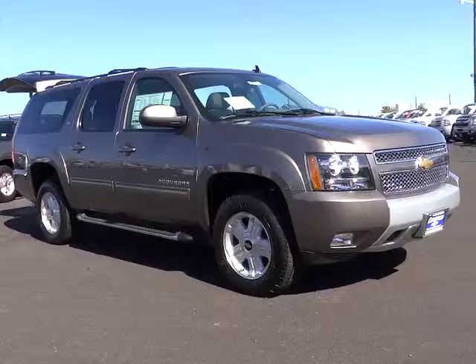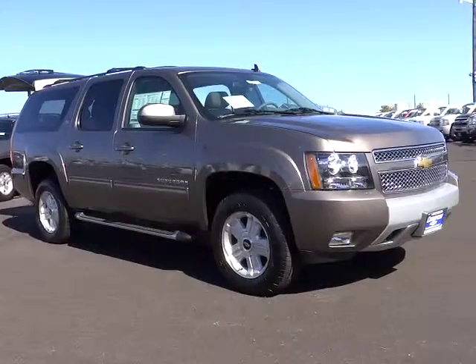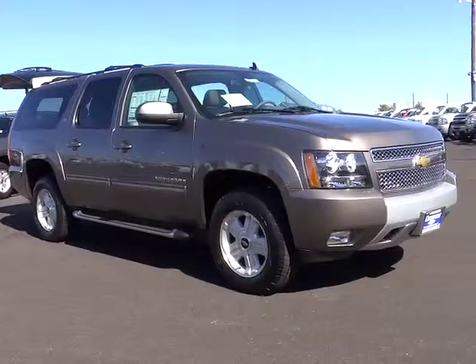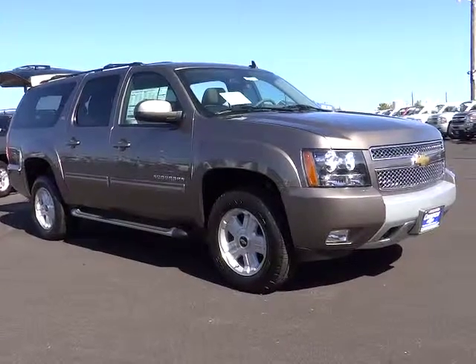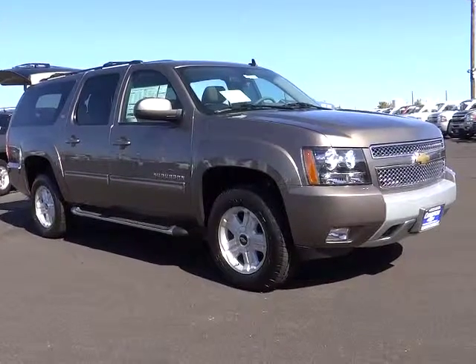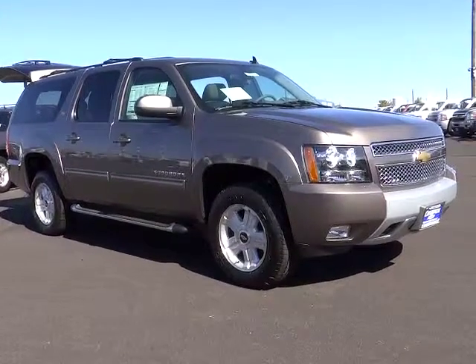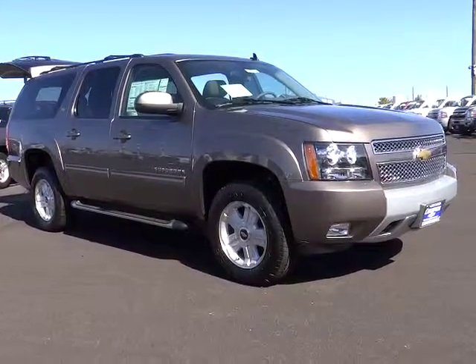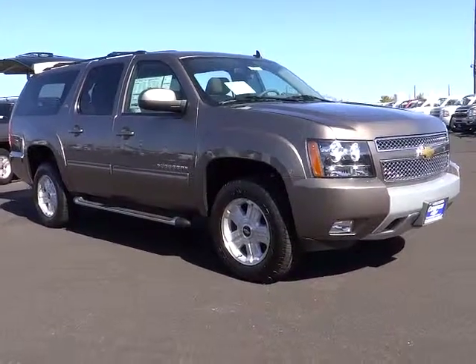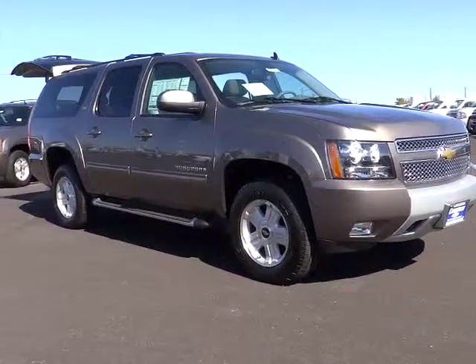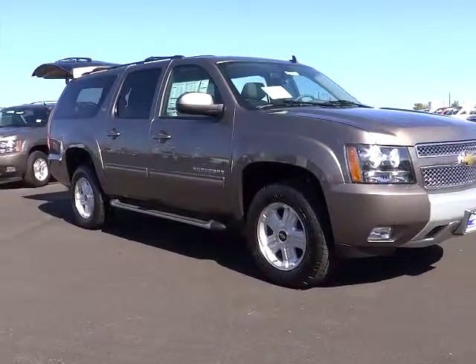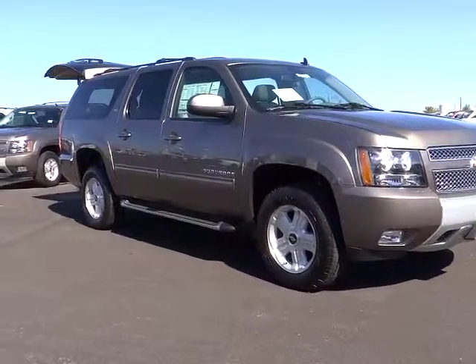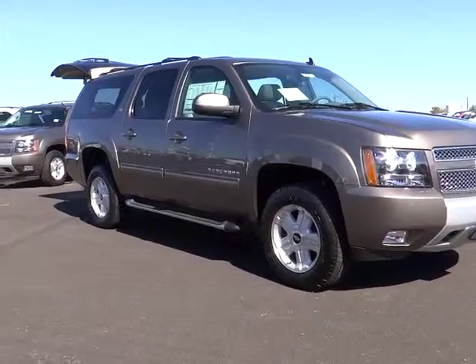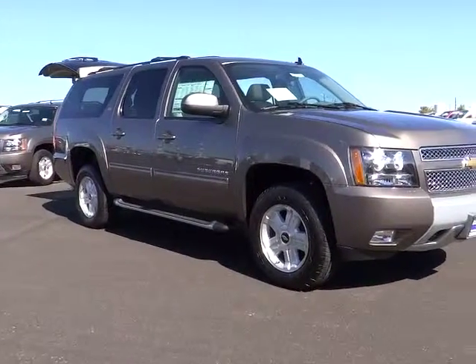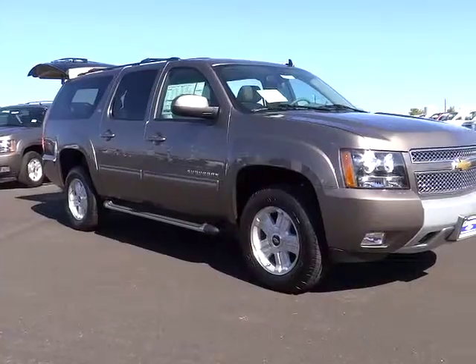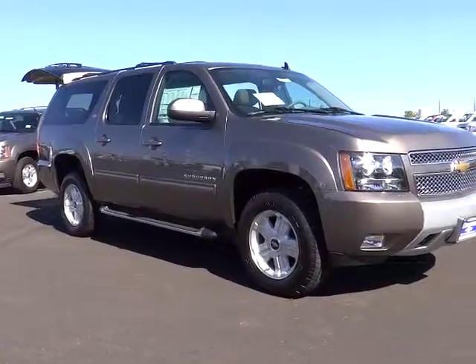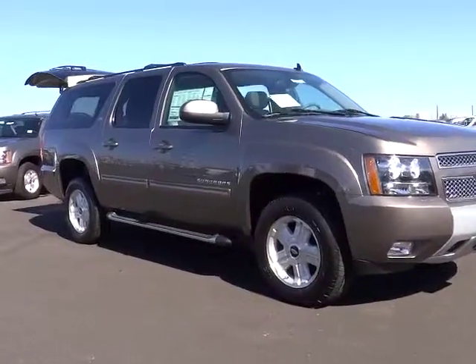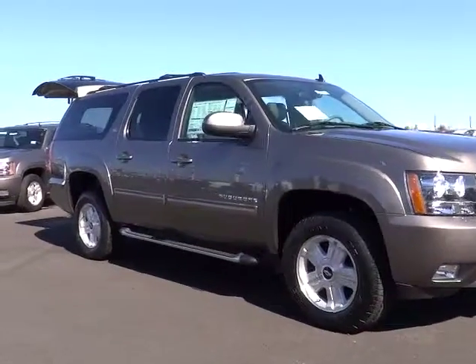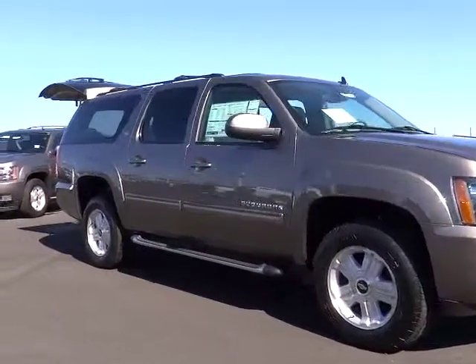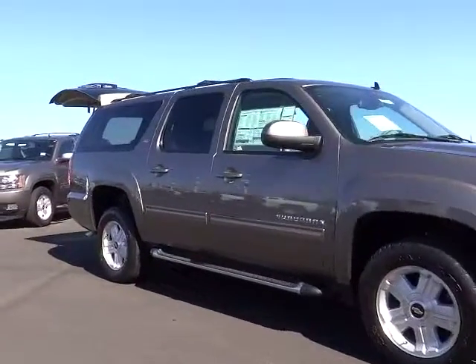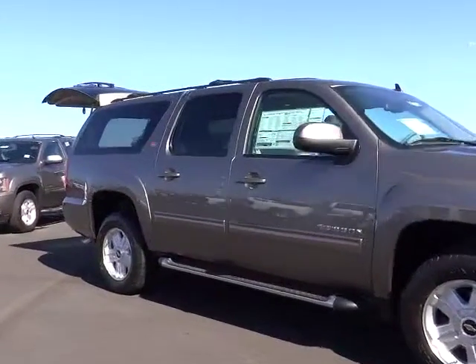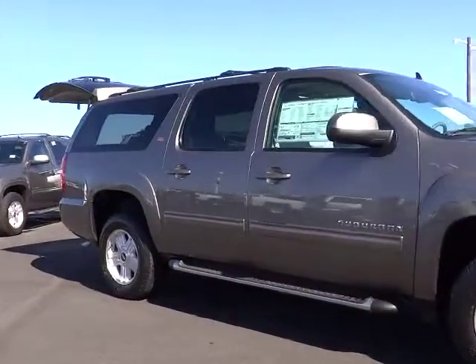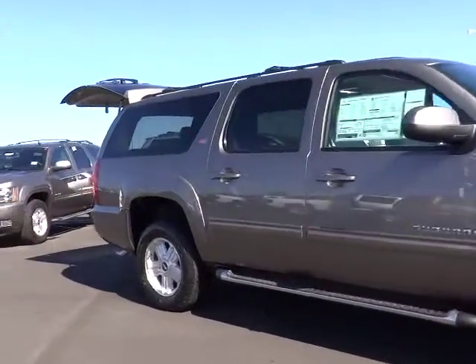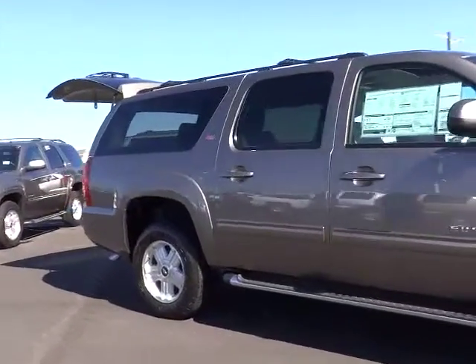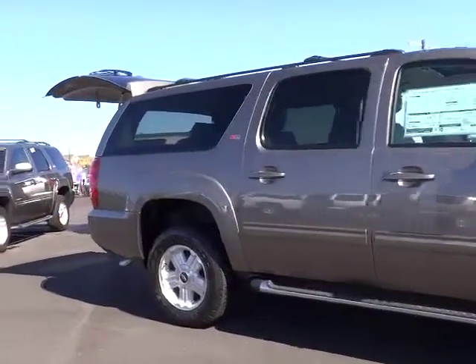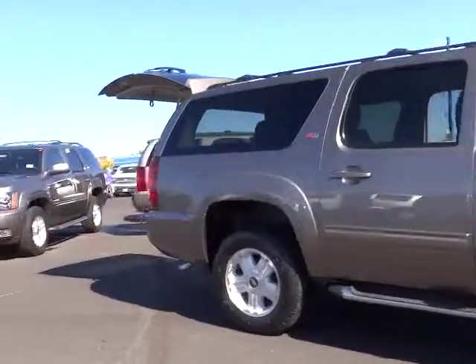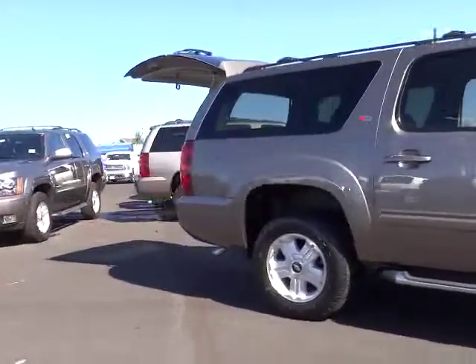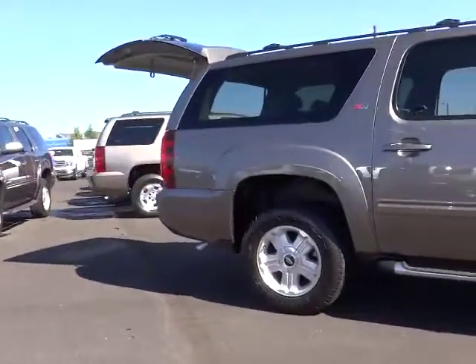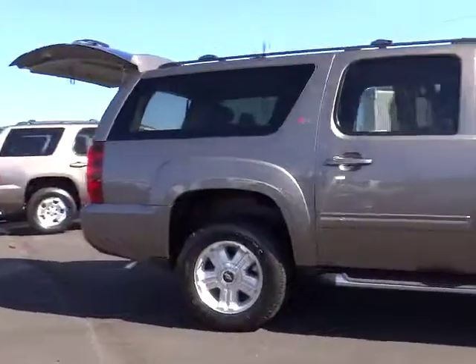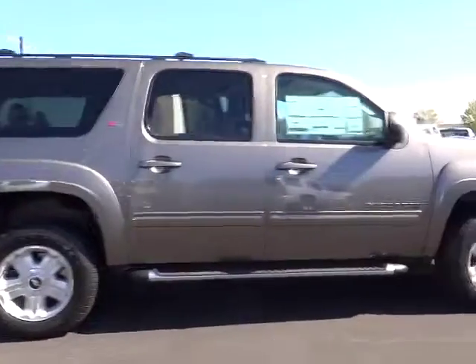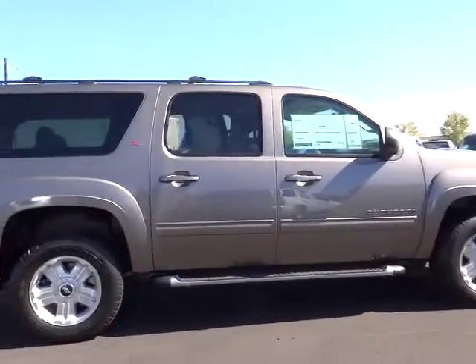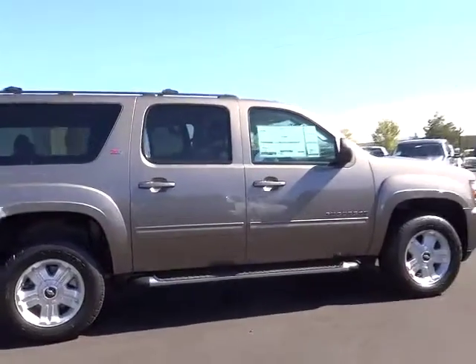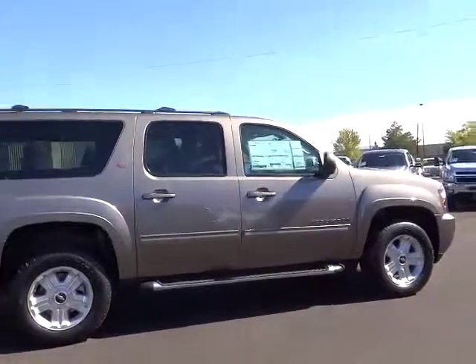The 2013 Suburban. Suburban excels at towing heavy trailers, hauling loads of people and gear, and enduring hard use and rugged terrain. This vehicle has less than 100 miles.